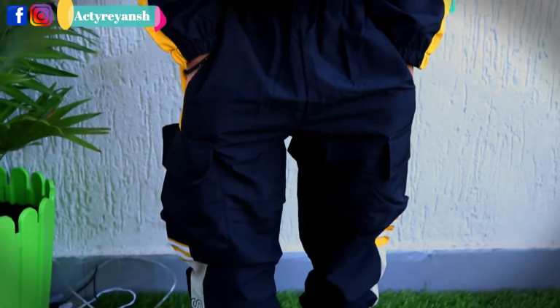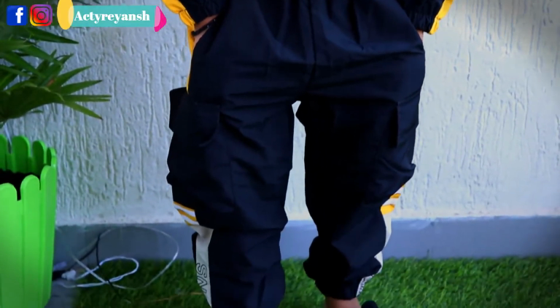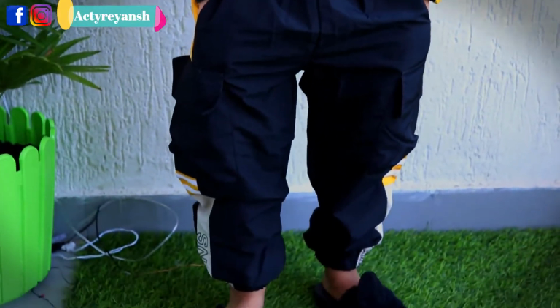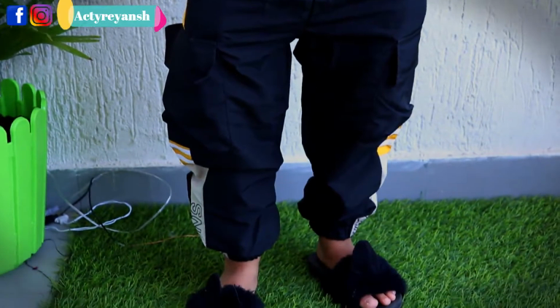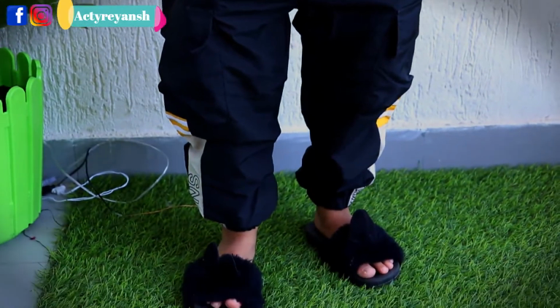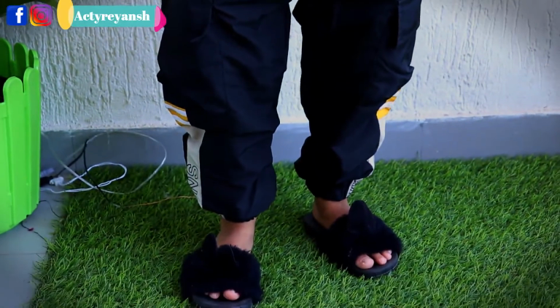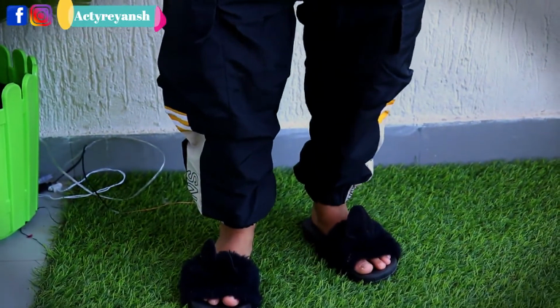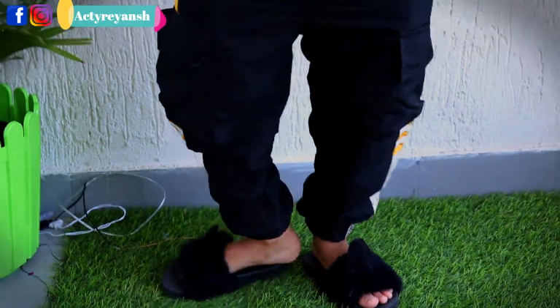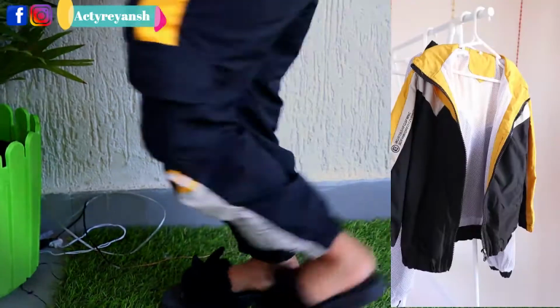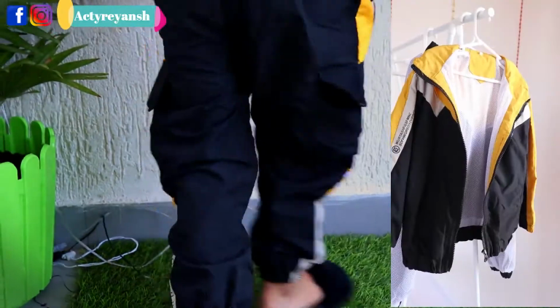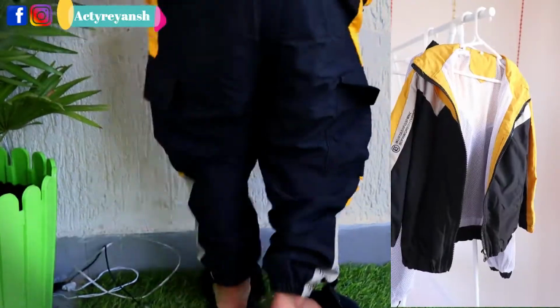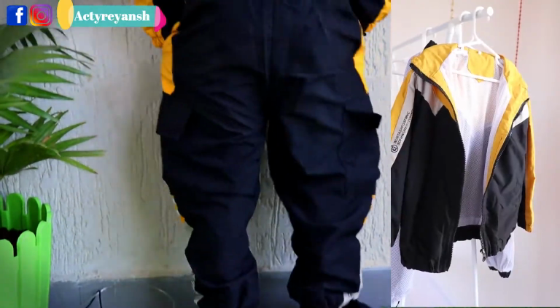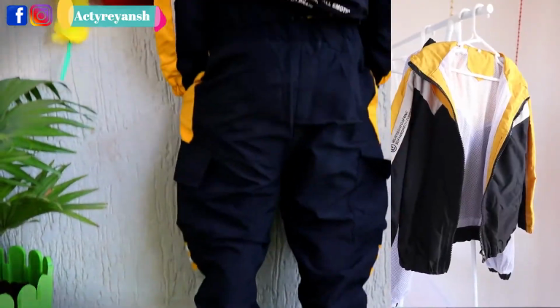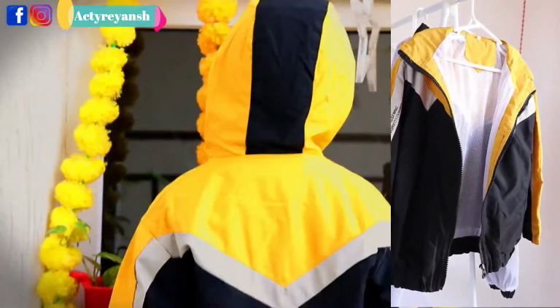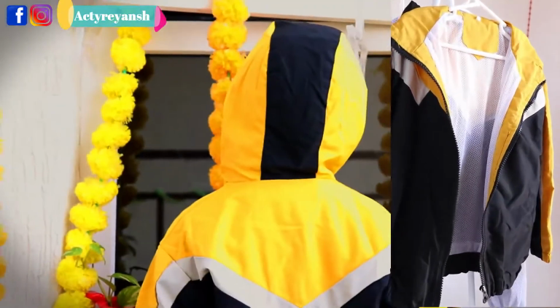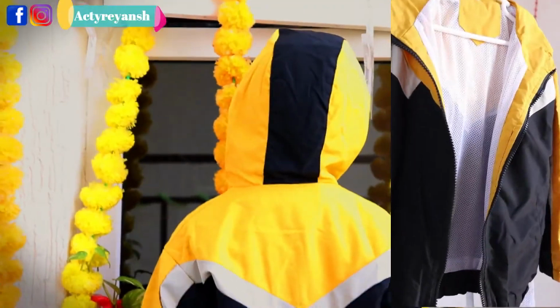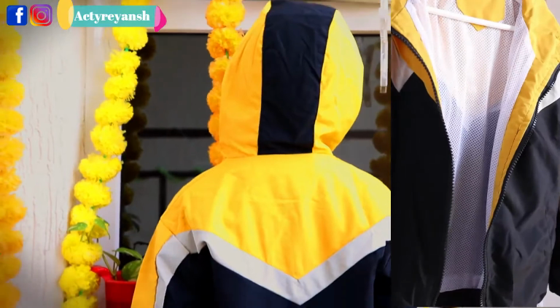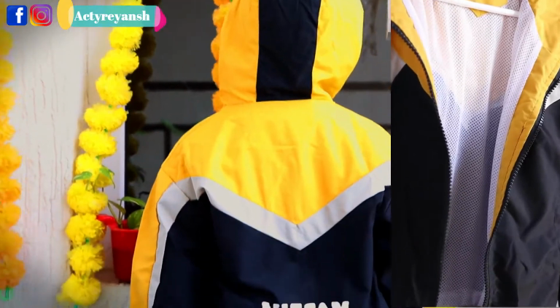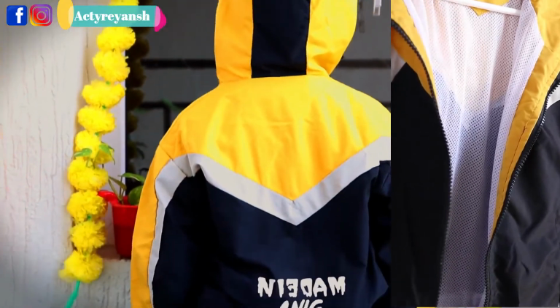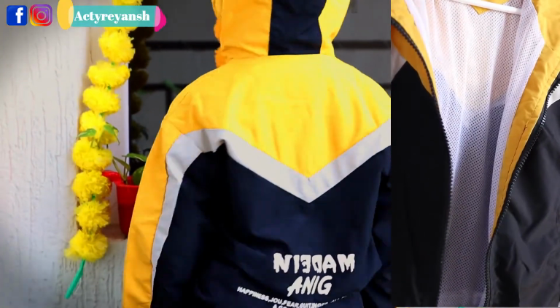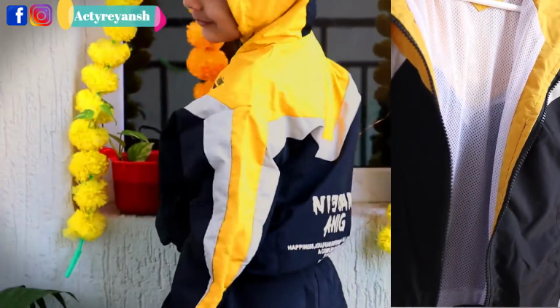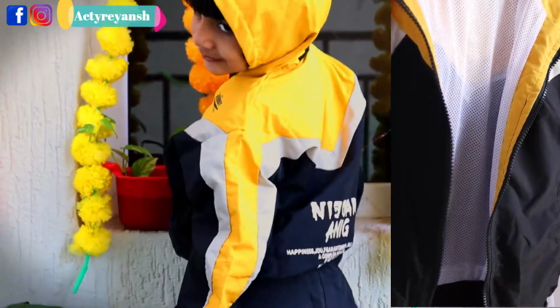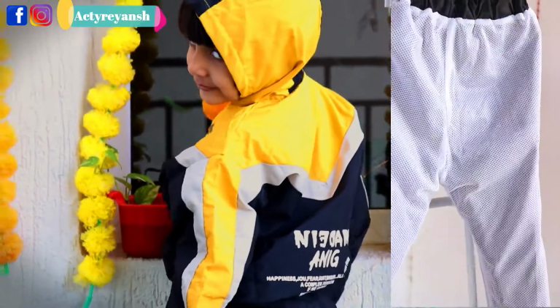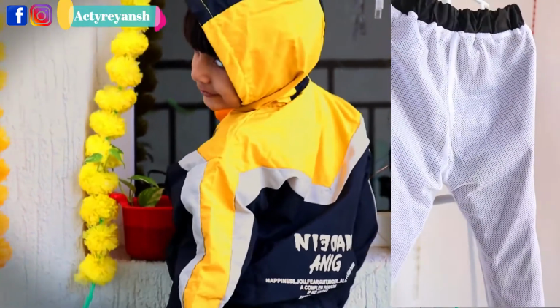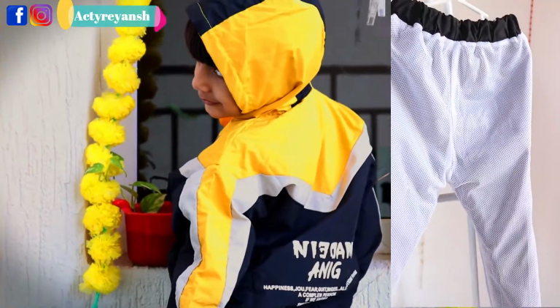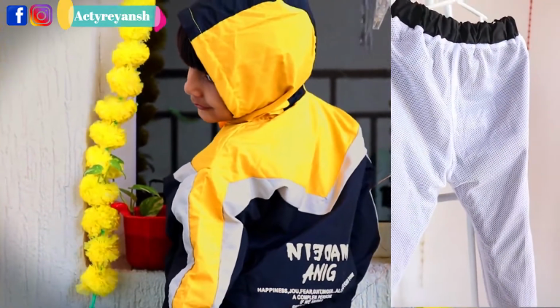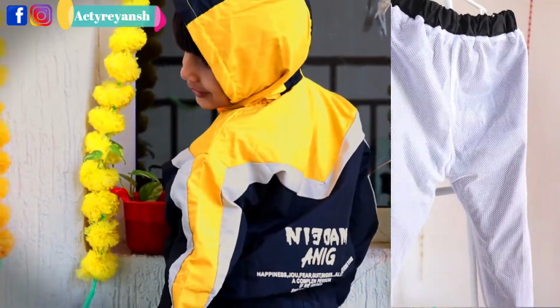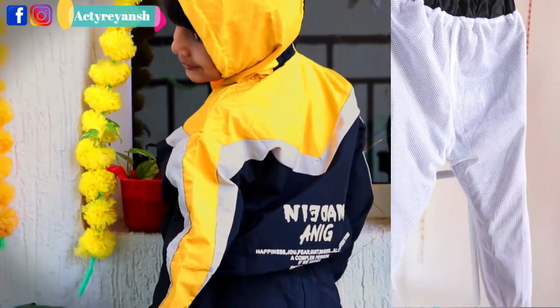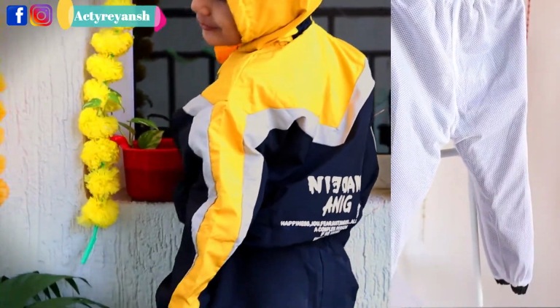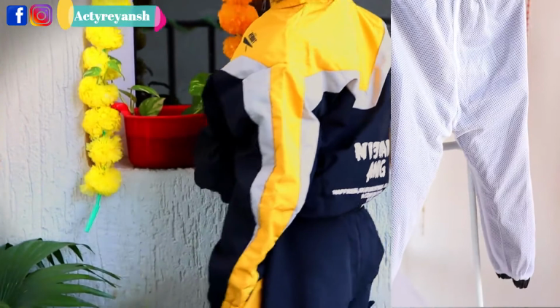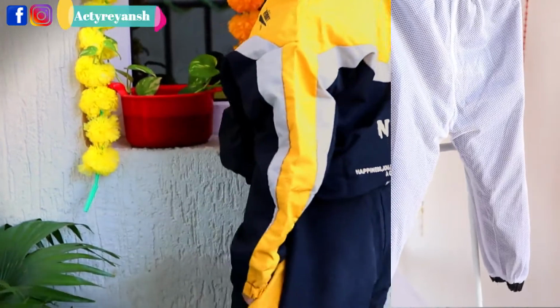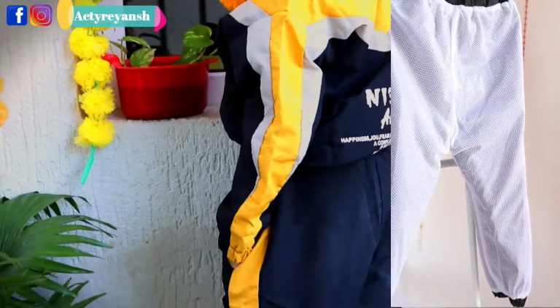It is a polyester kind of fabric, a little plastic-feeling on the outside, but inside it is a net lining. It is very soft — you can also see the jacket. There is a yellow color in the hoodie, and three color variants are available: you can get green and navy blue as well.